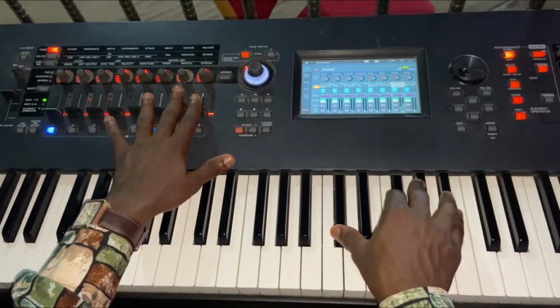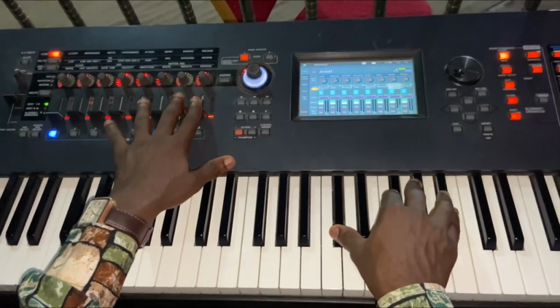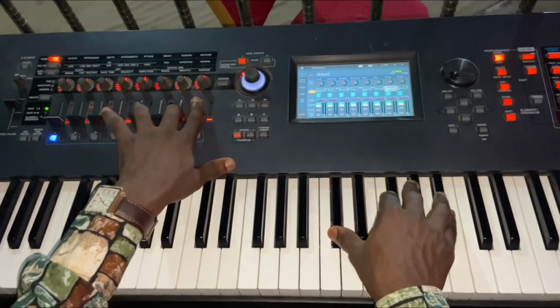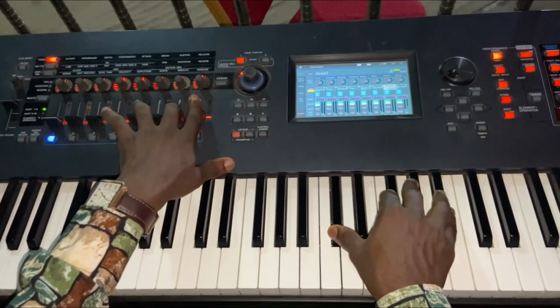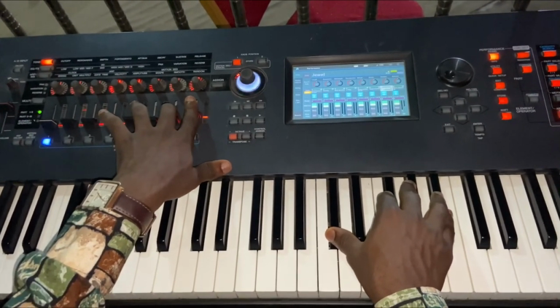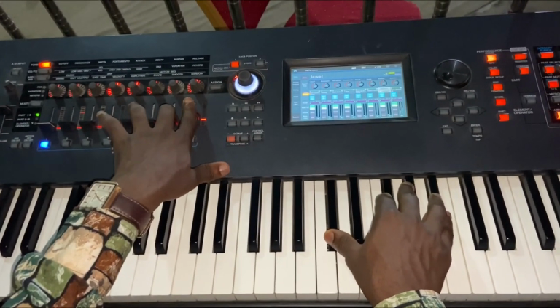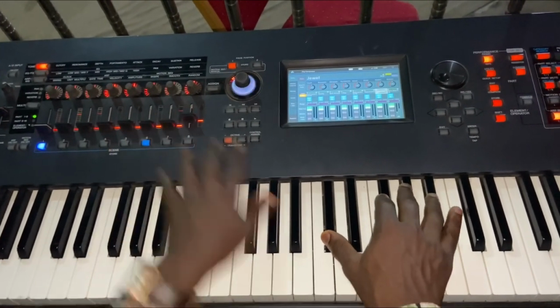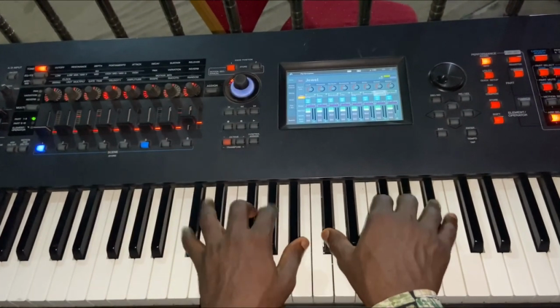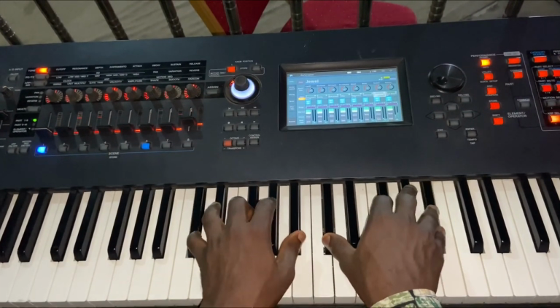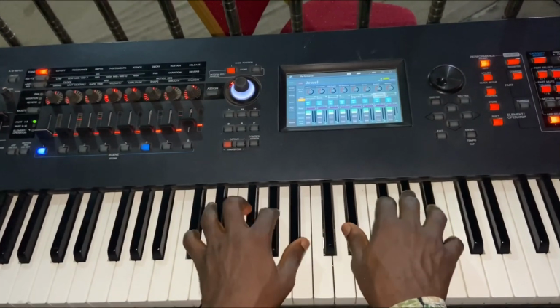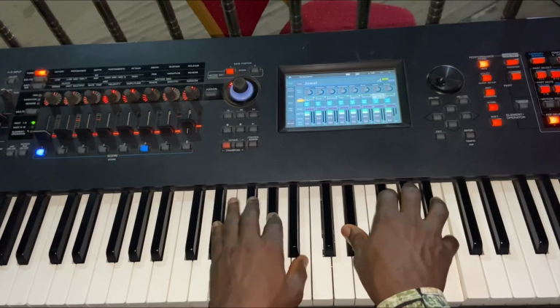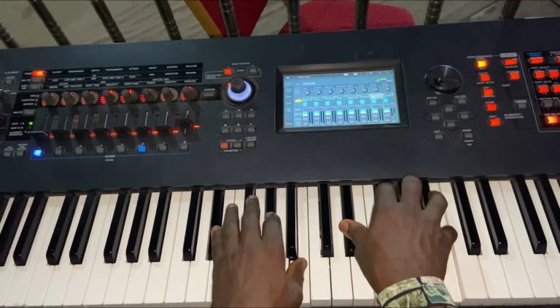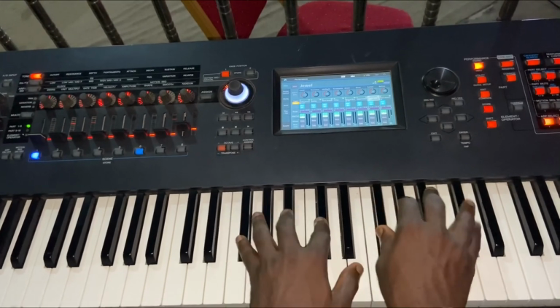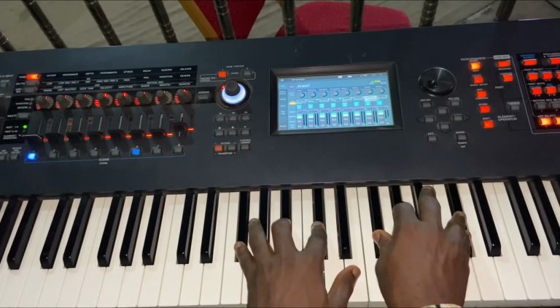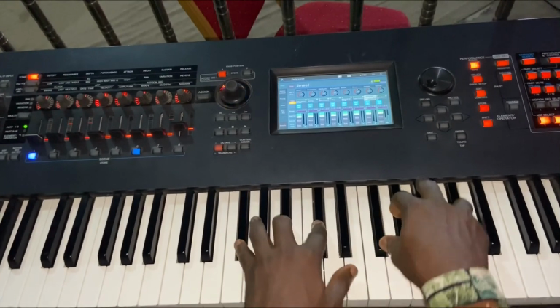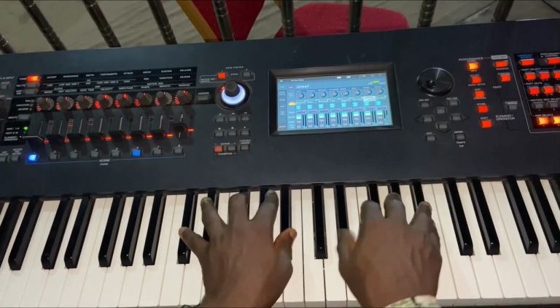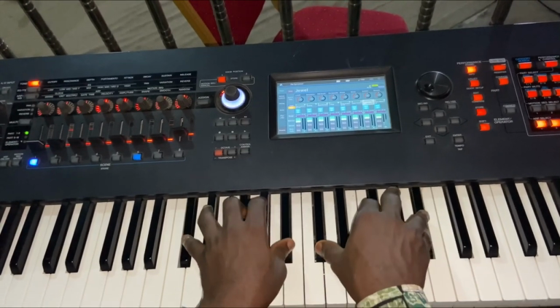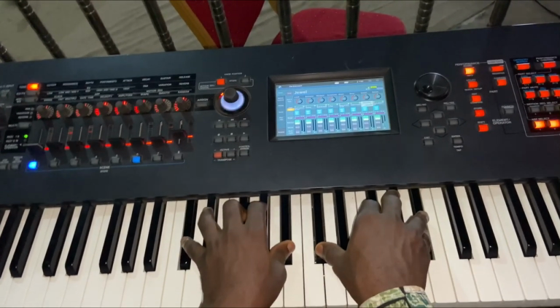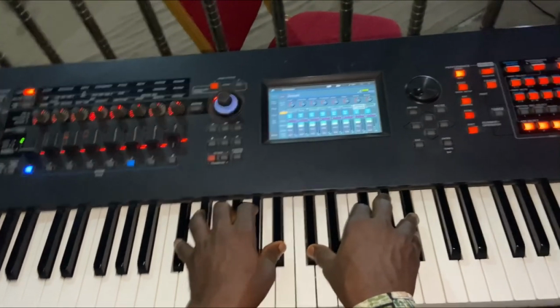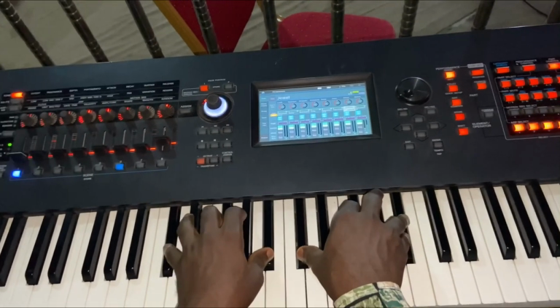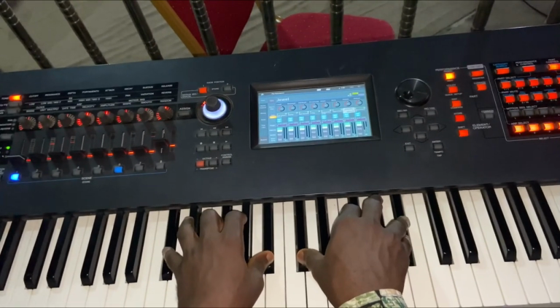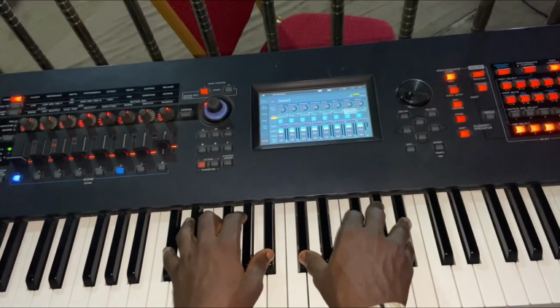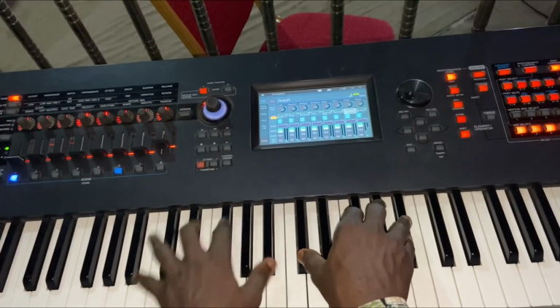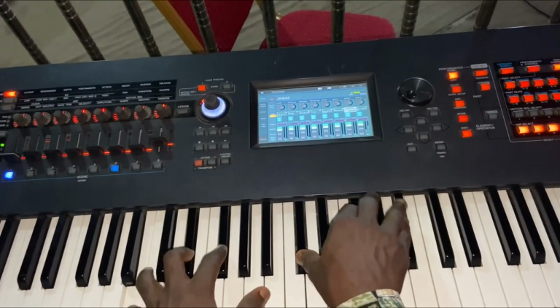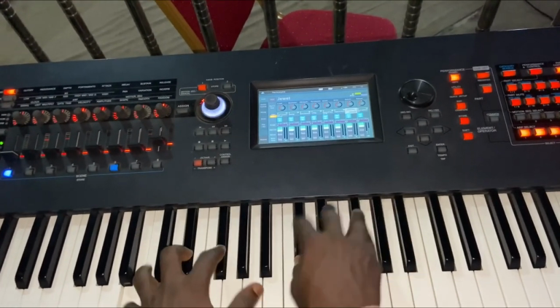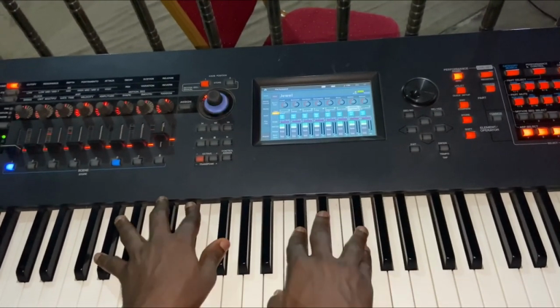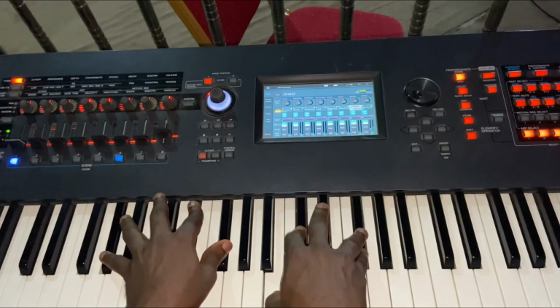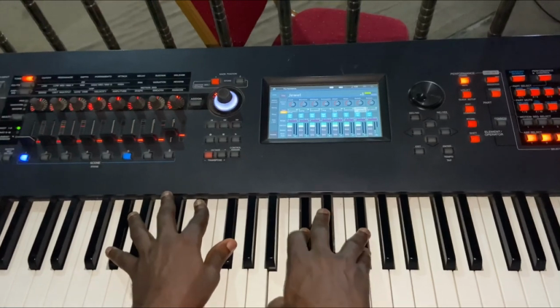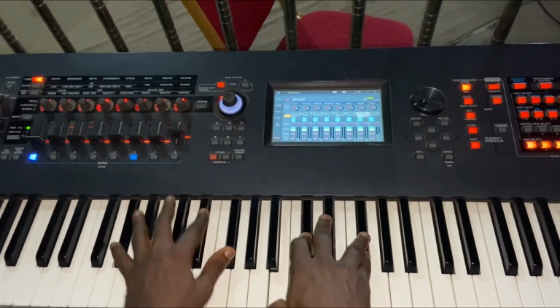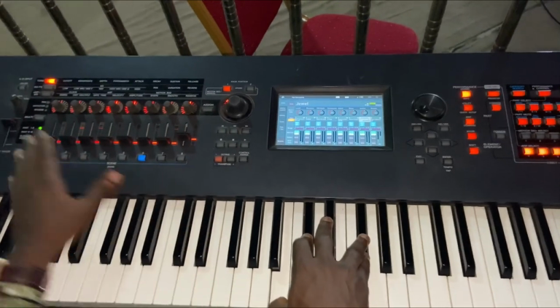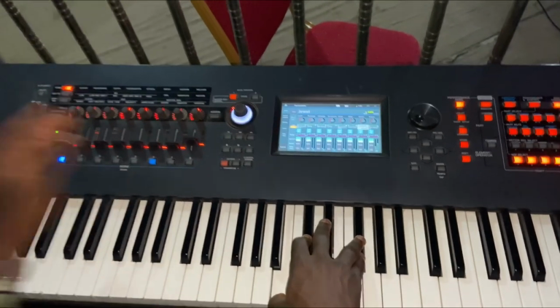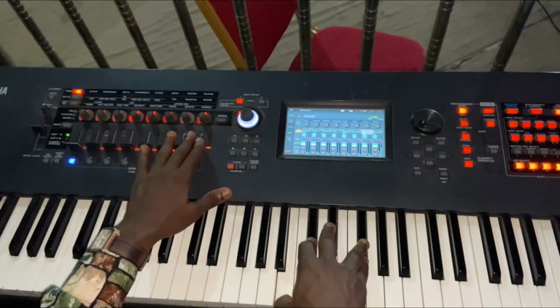Patch eight is a pad also. It's called Duck Atmo Pad. Let's just hear them together.